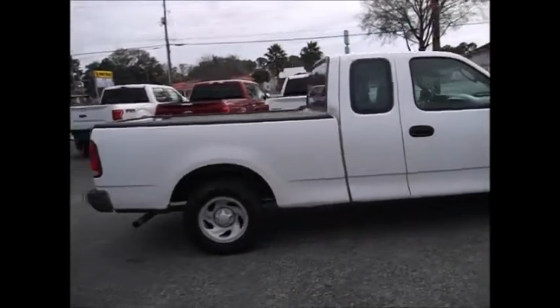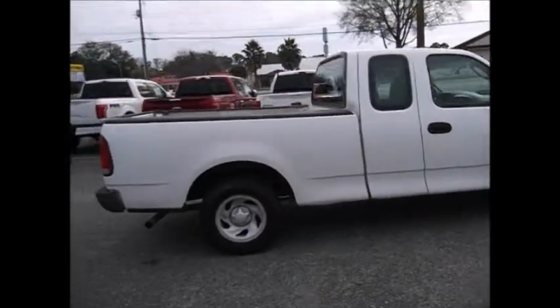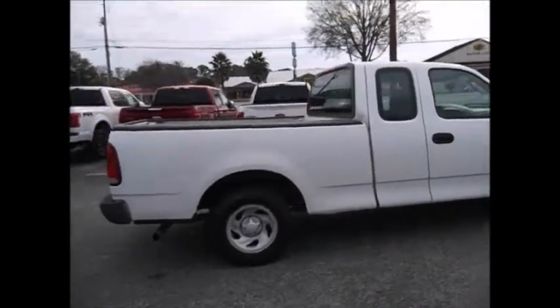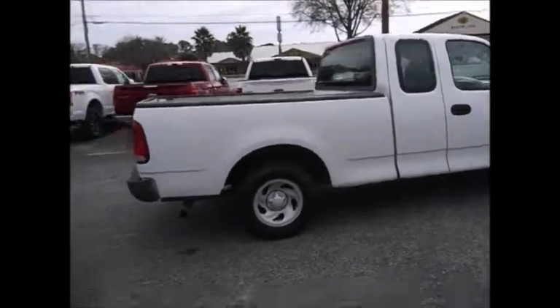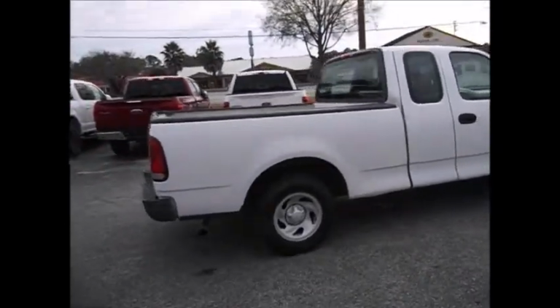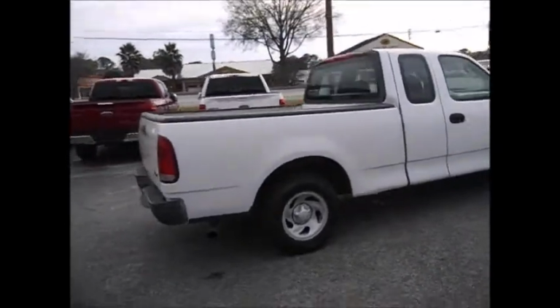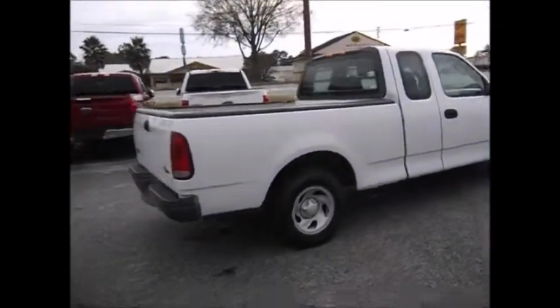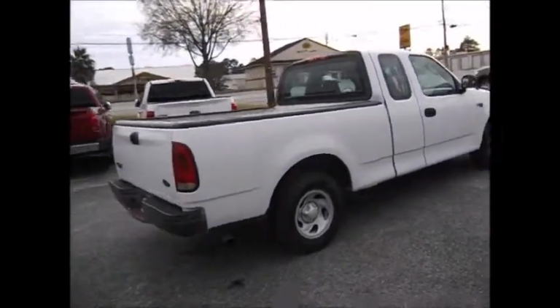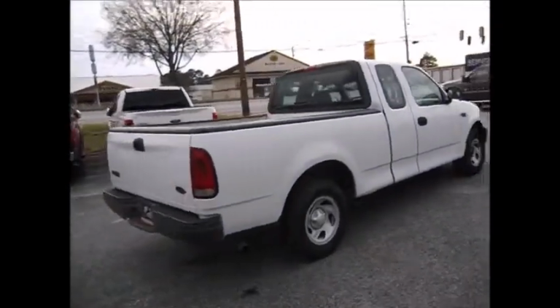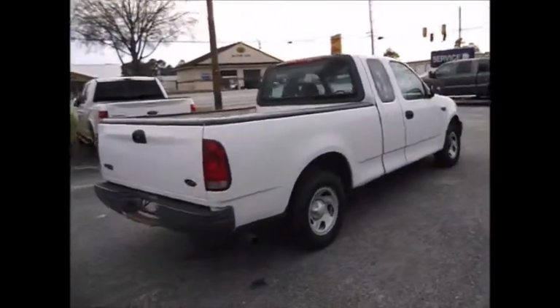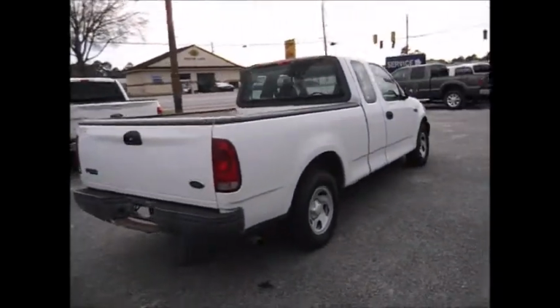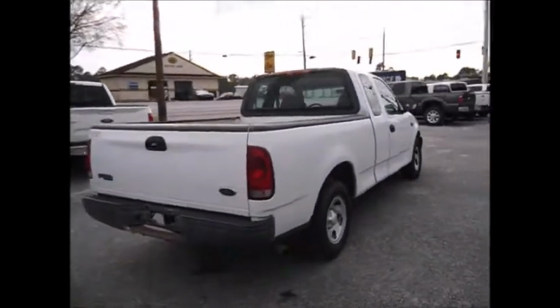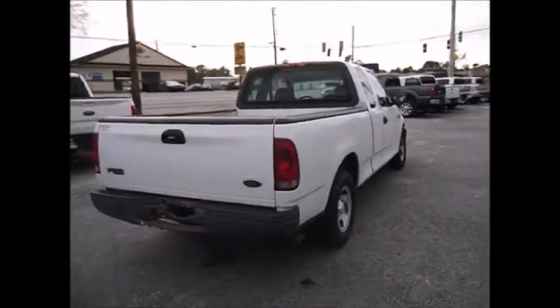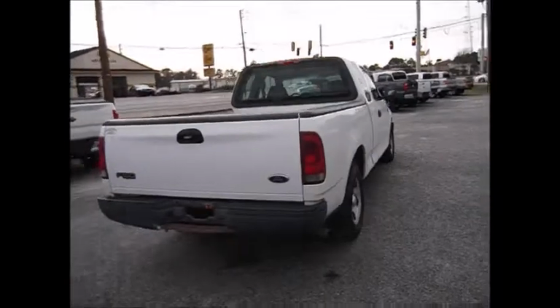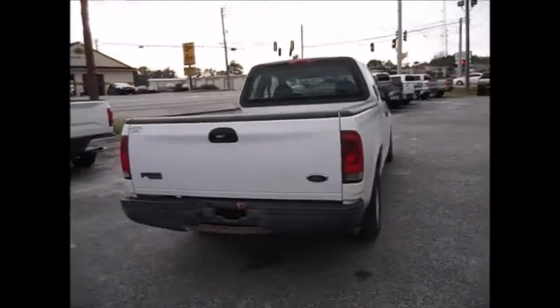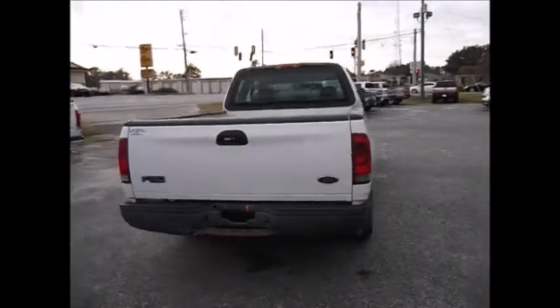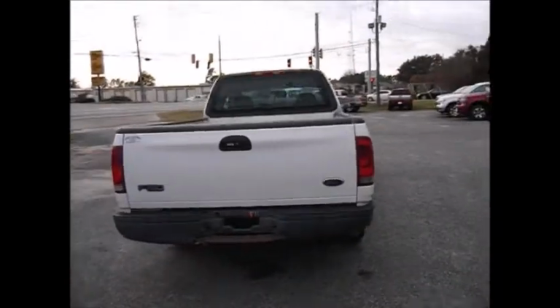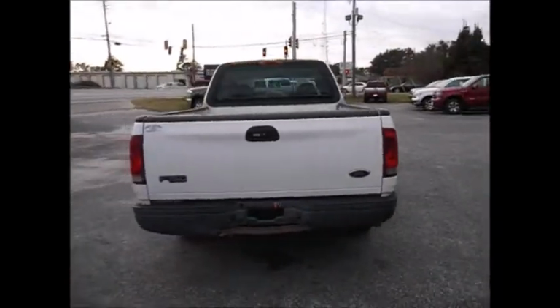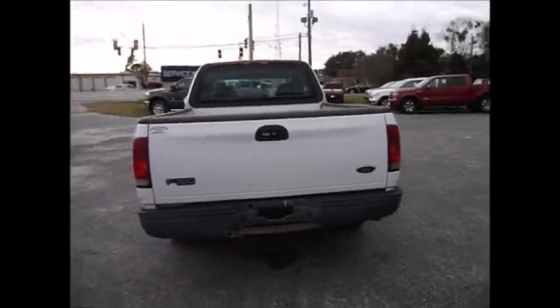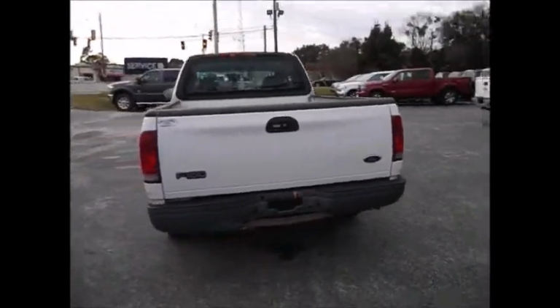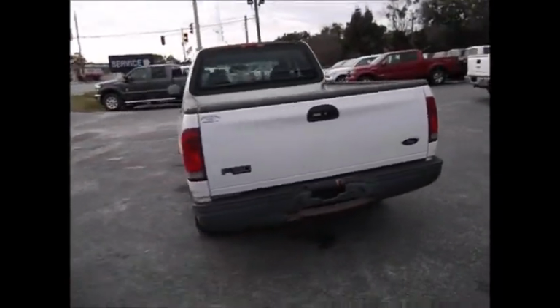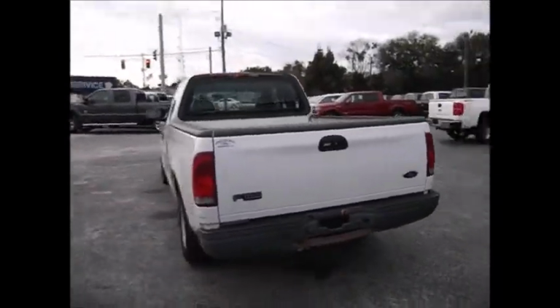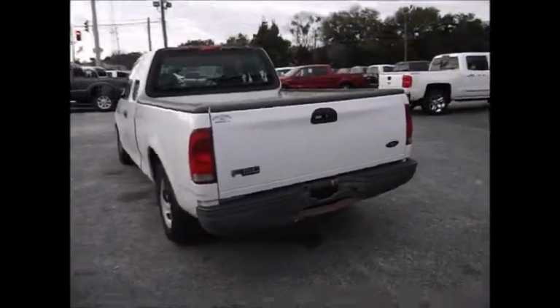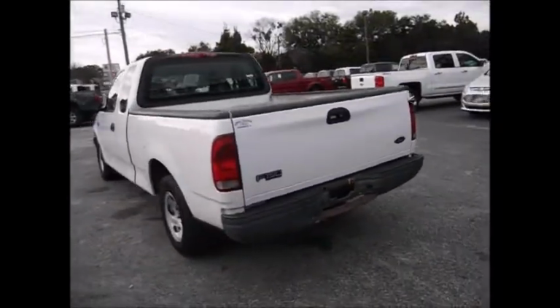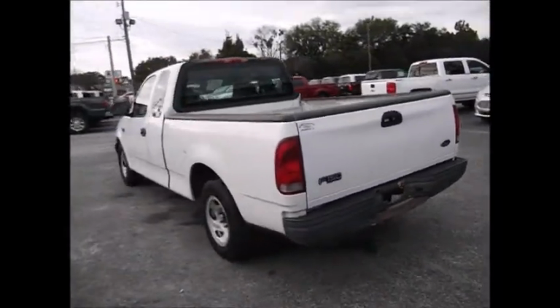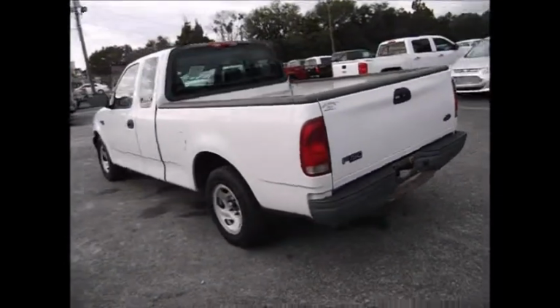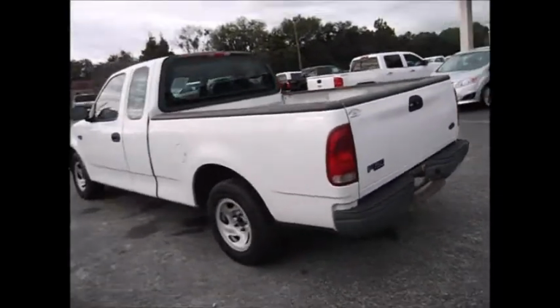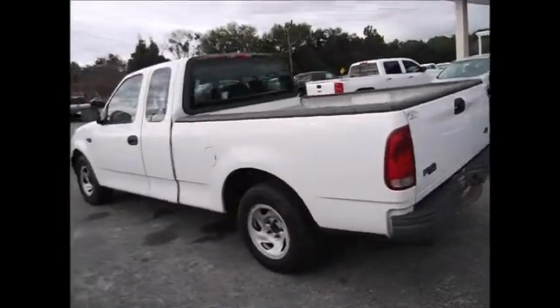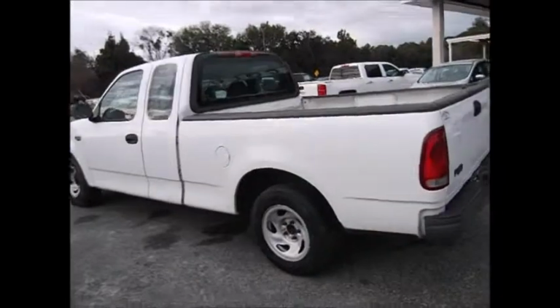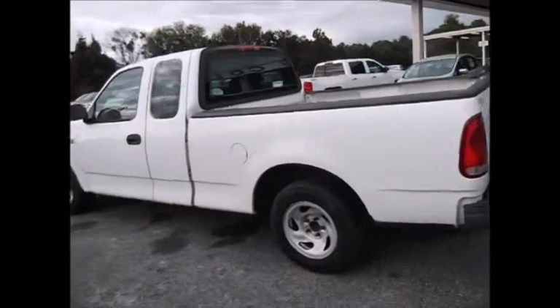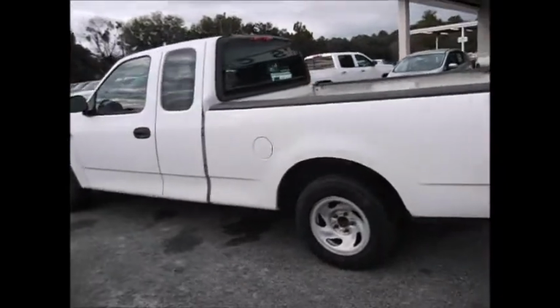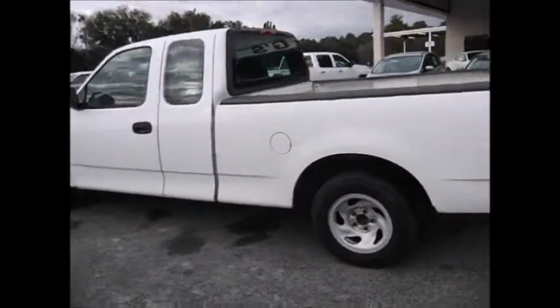It's got great tread life left on the tires. Long bed, extended cab — it is four doors, so you're able to open the second two doors suicide. It has a 4.2 liter V6 engine.